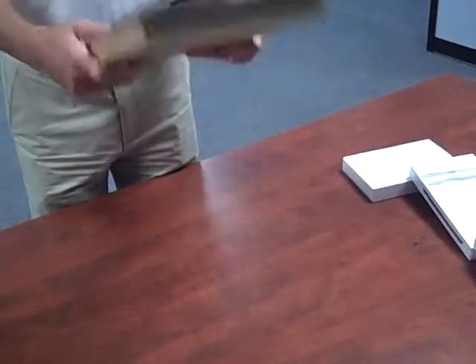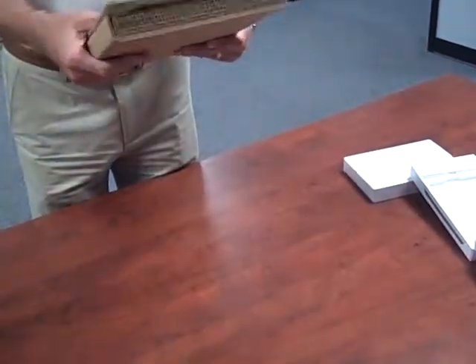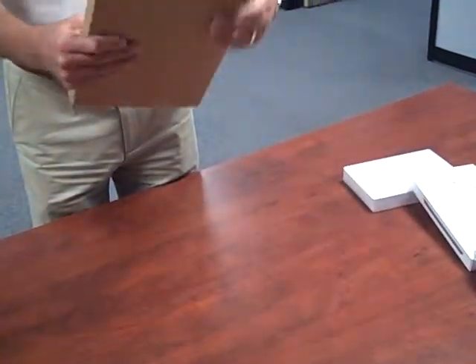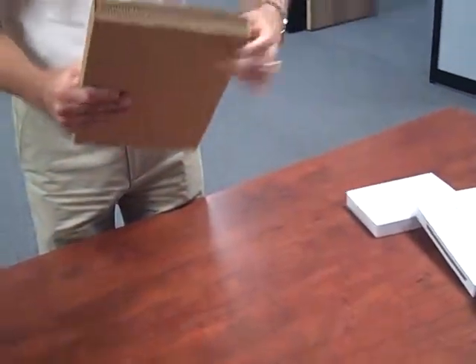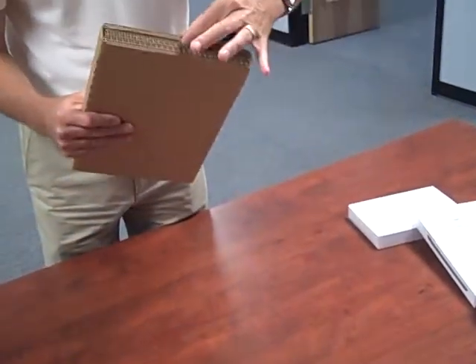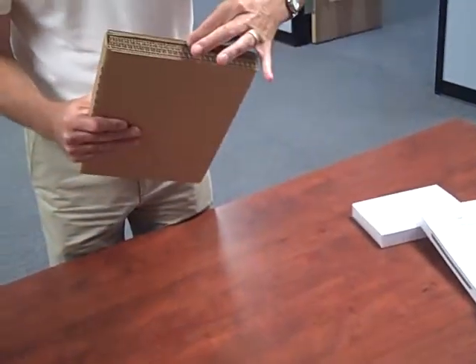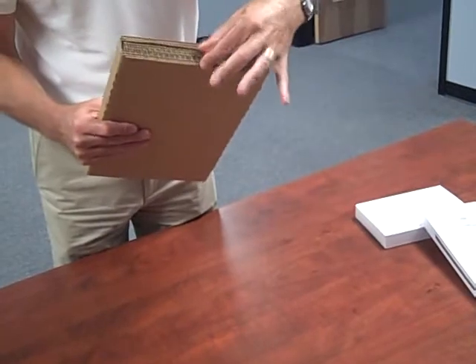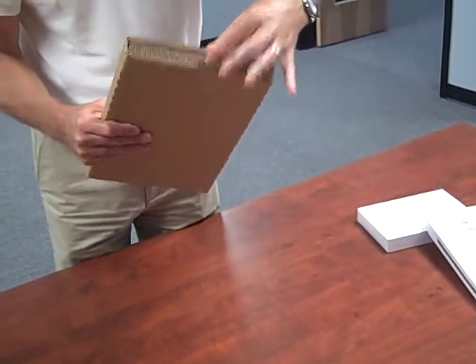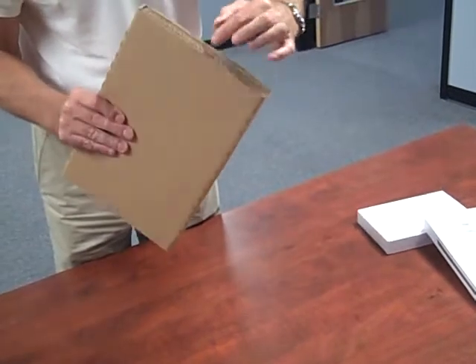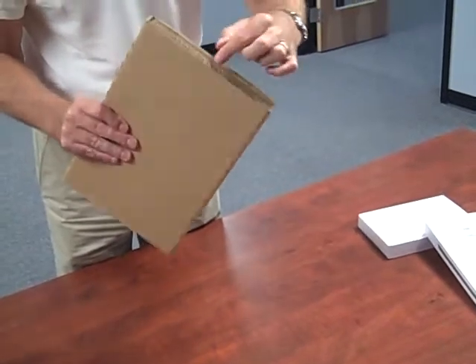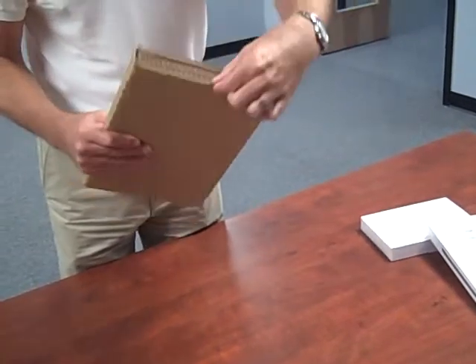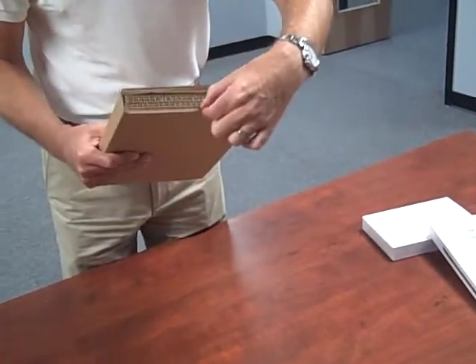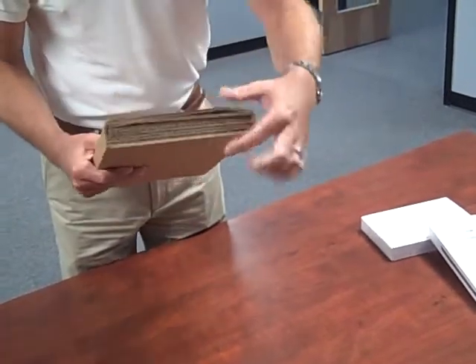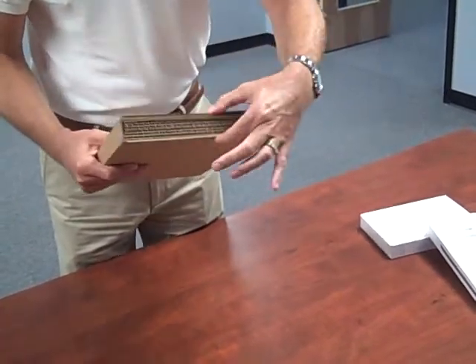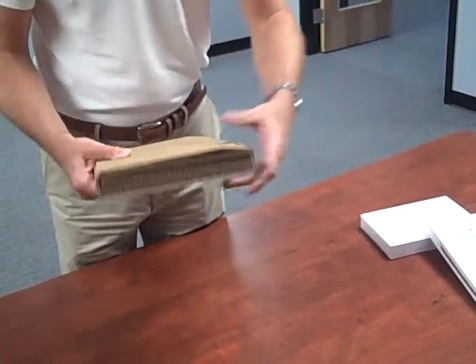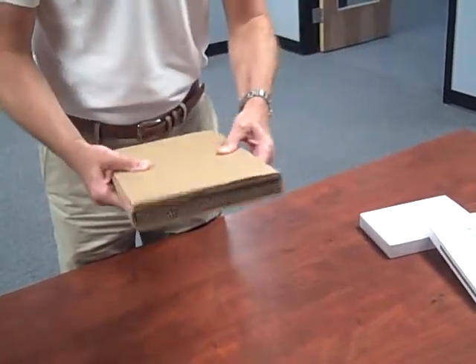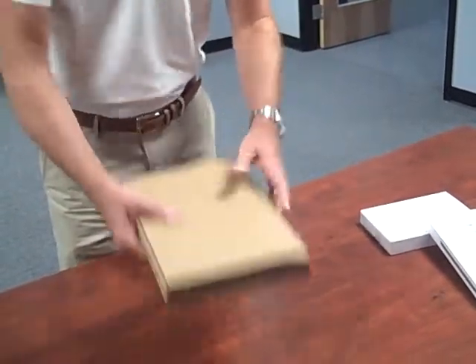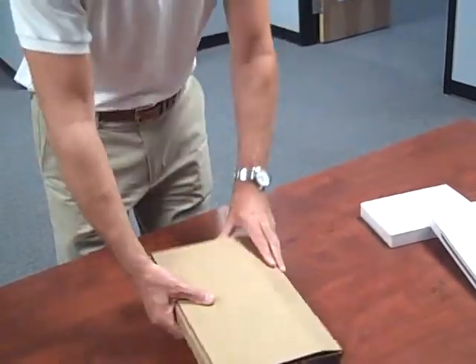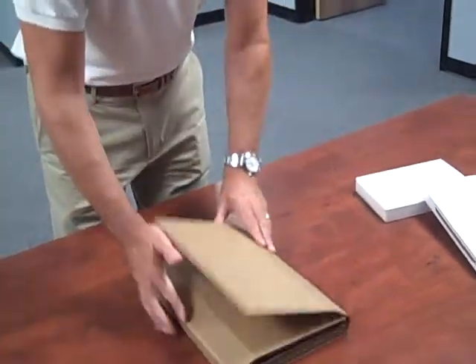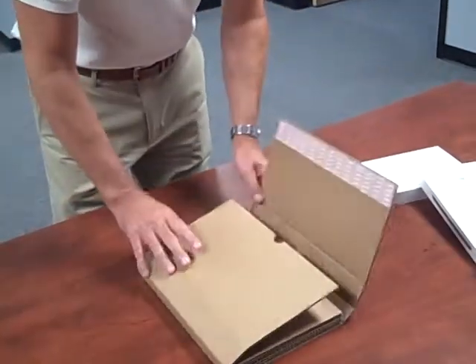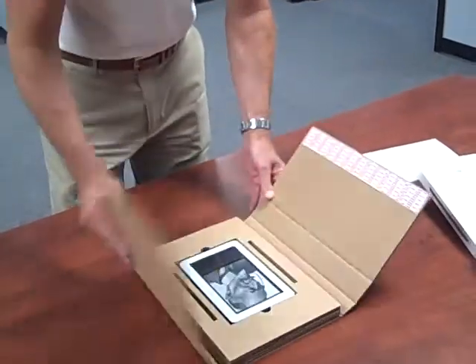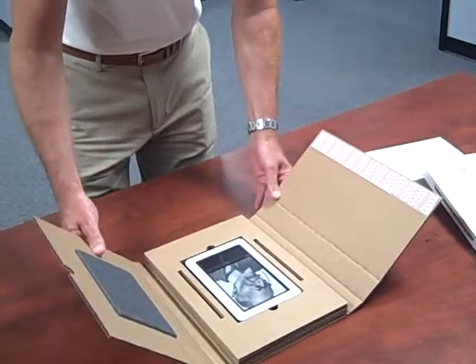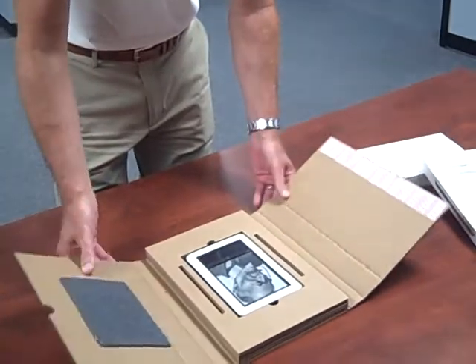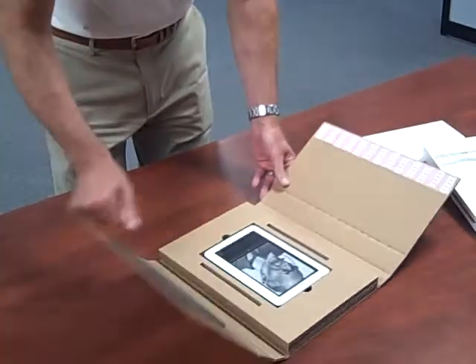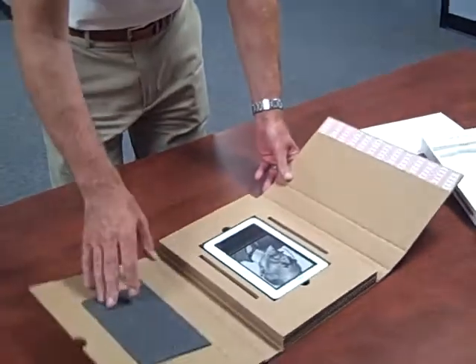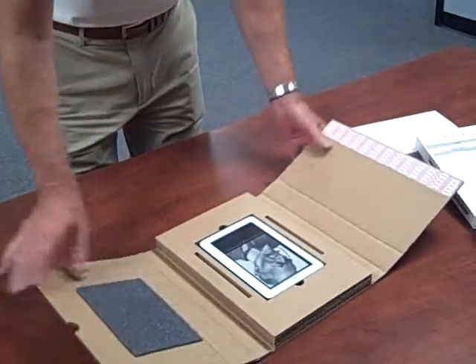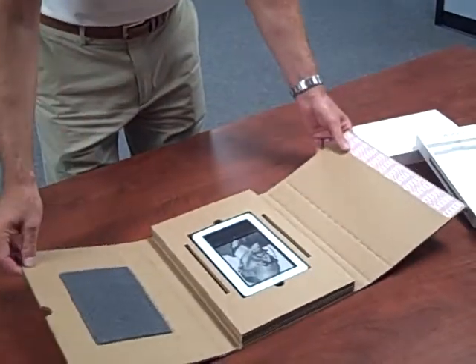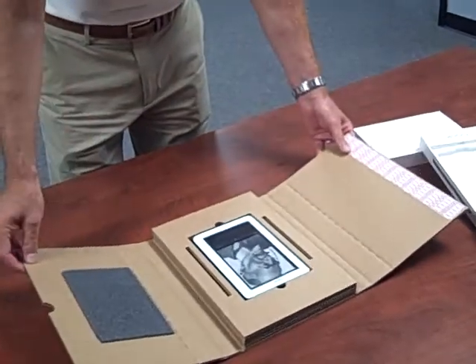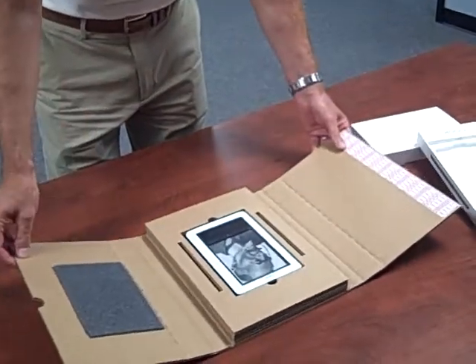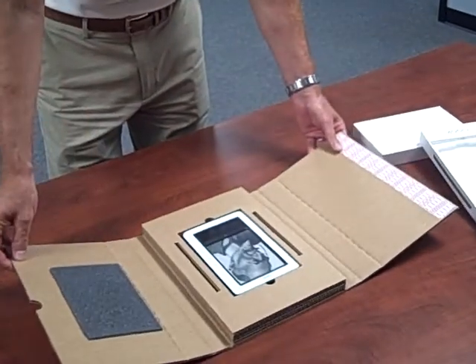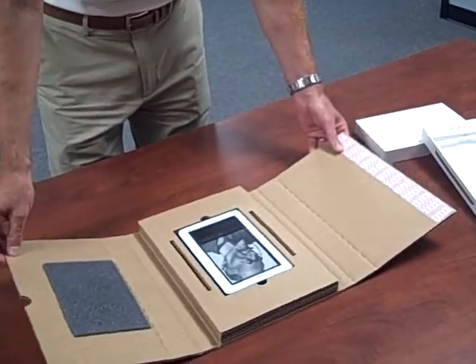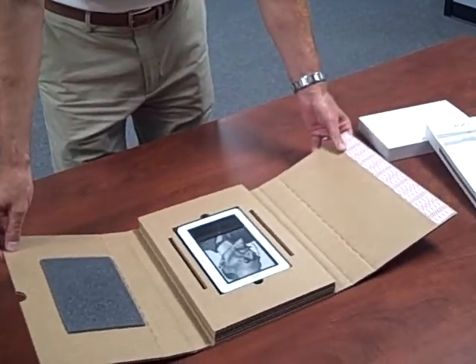What we have here is double wall thickness protecting the Nook, and obviously it's all covered in foam. This will be sent back to the warehouse.